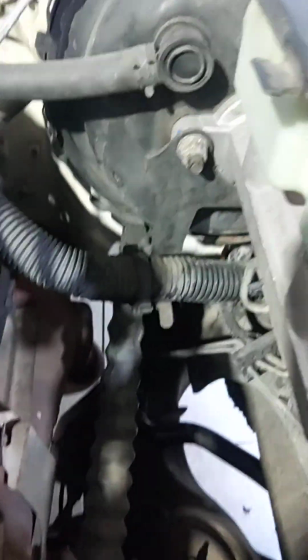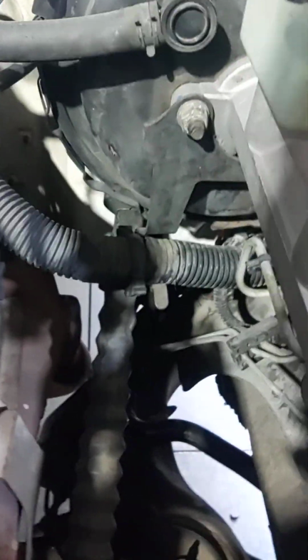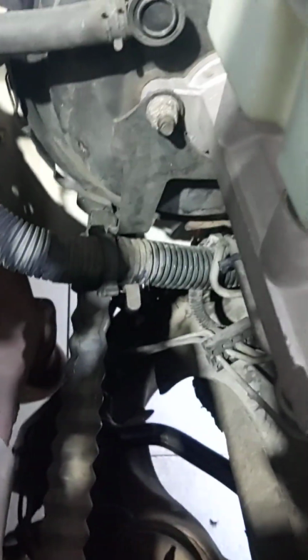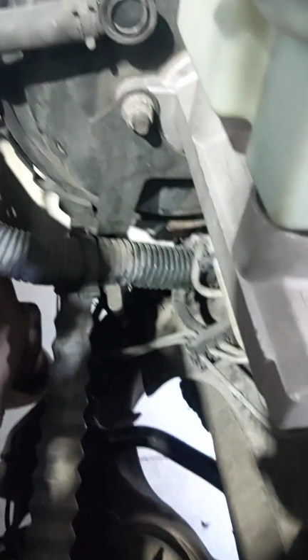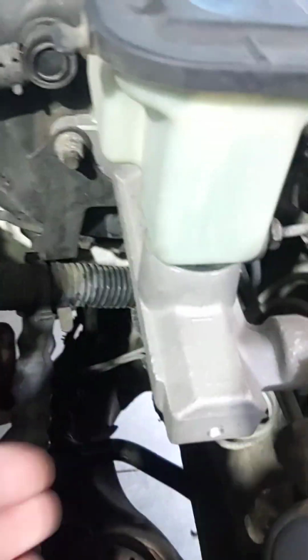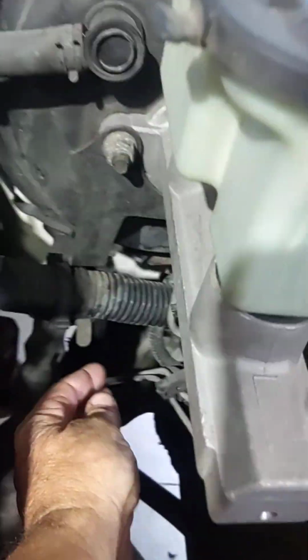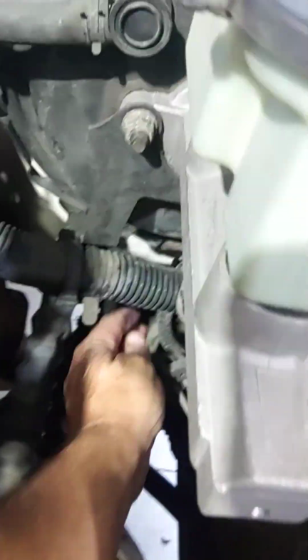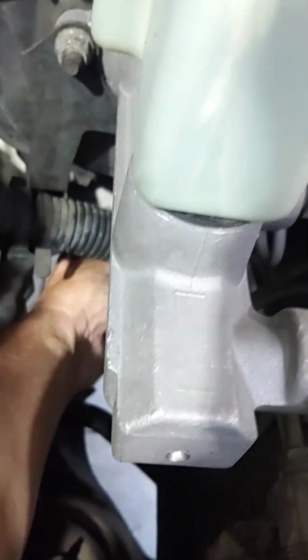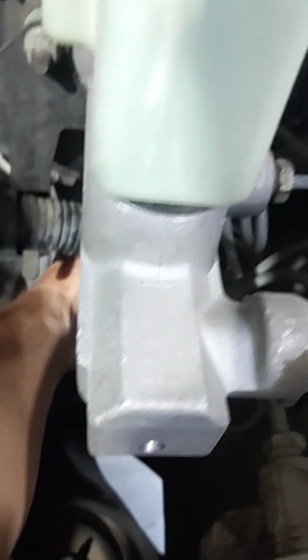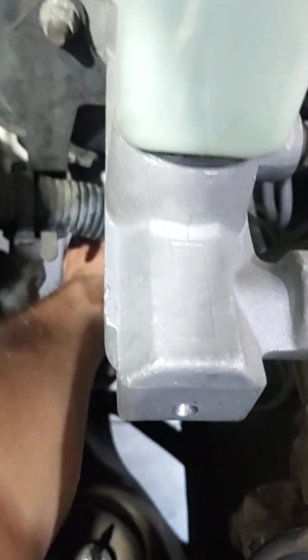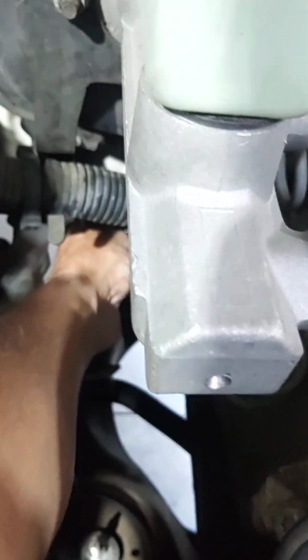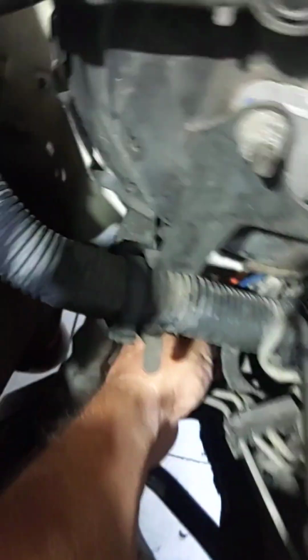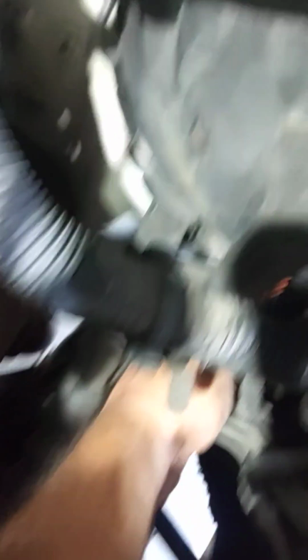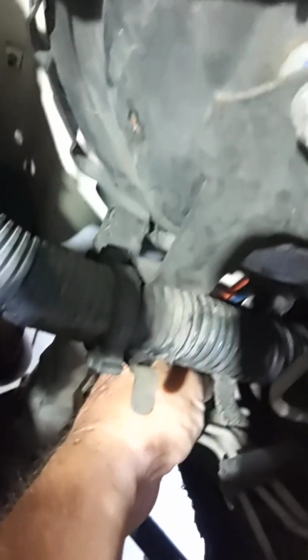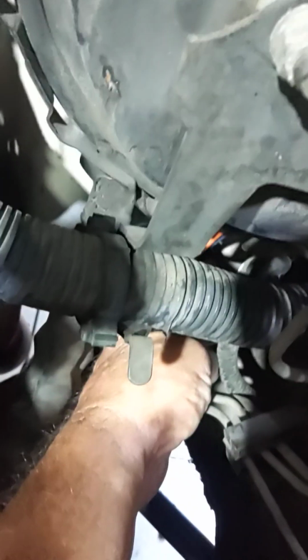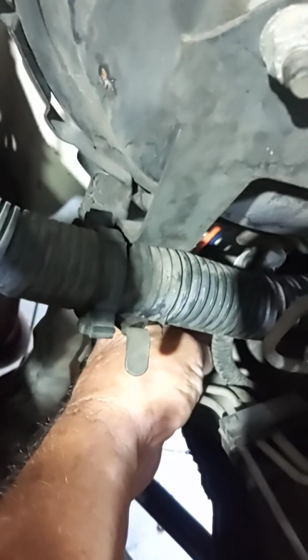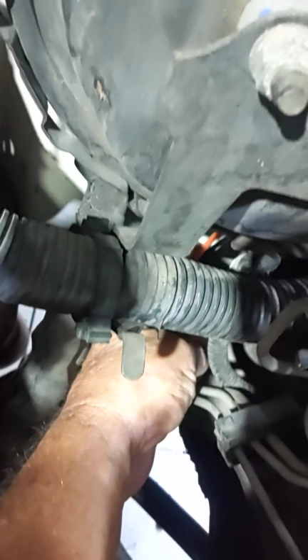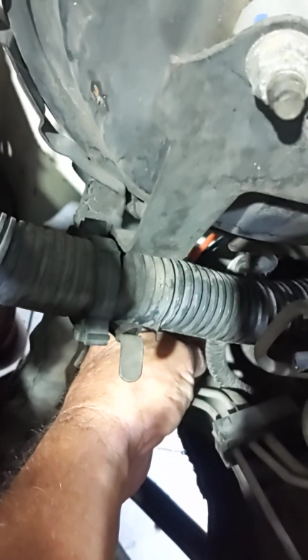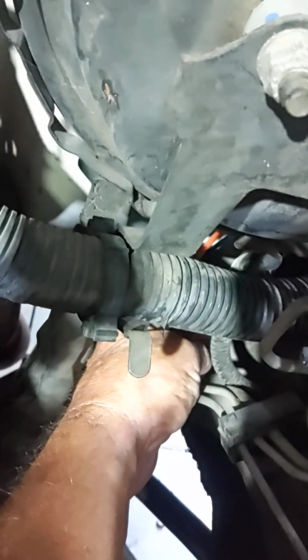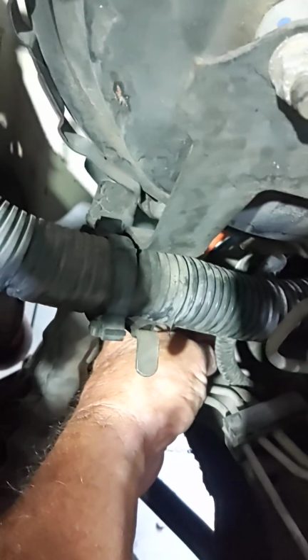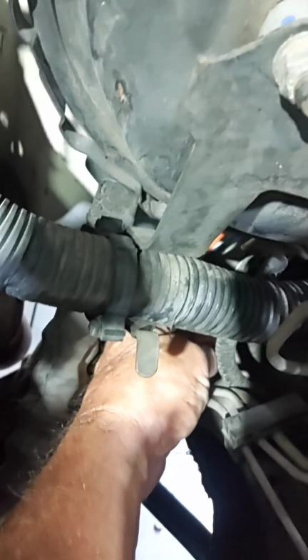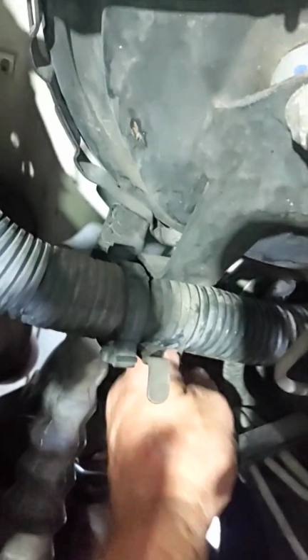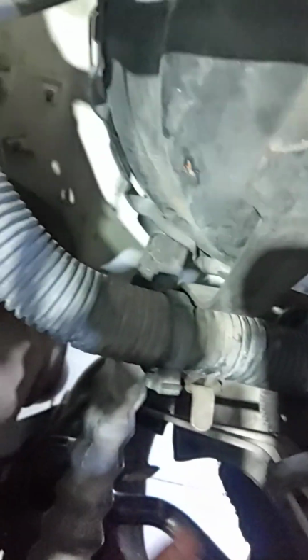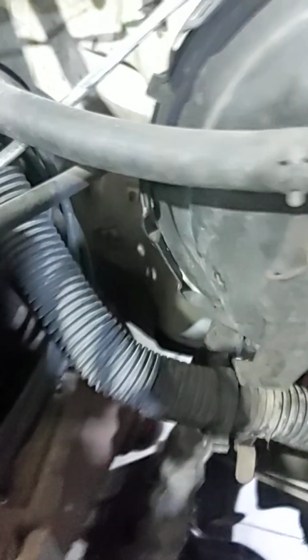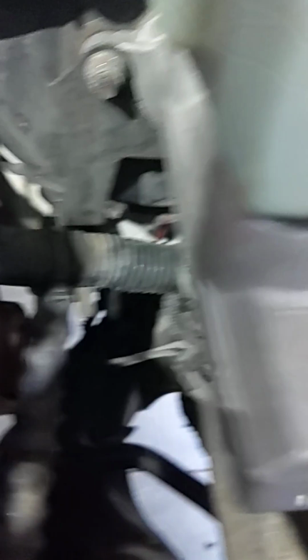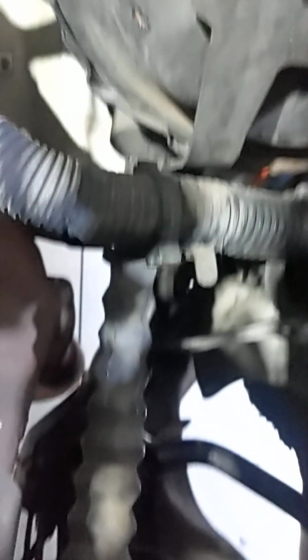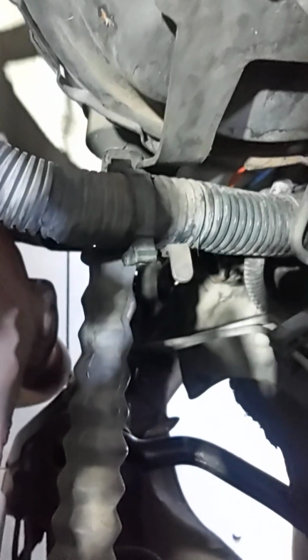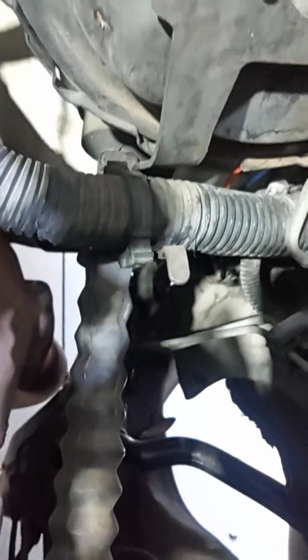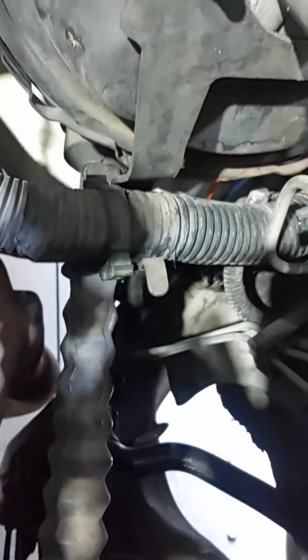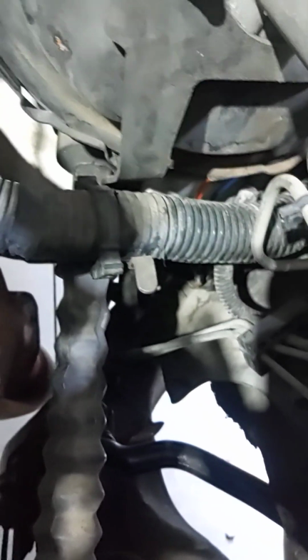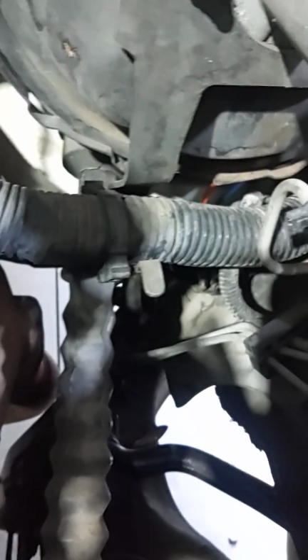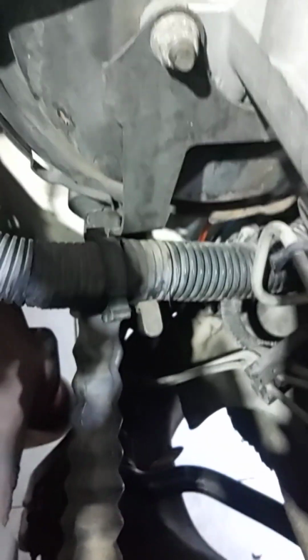Just a real quick video here. Underneath your brake controller you're going to find these wires. There's a blue and an orange. They're both tied back up to the wiring harness right there. You just cut the tape and pull it back.